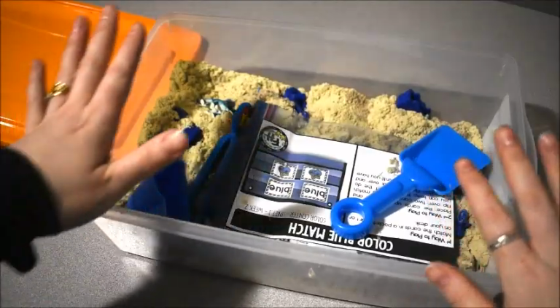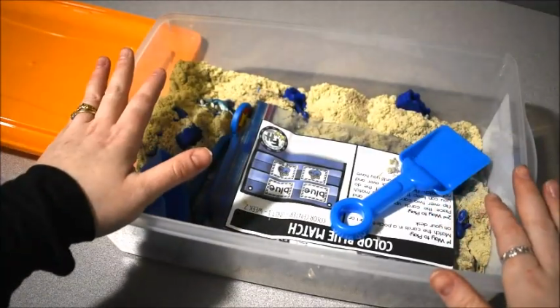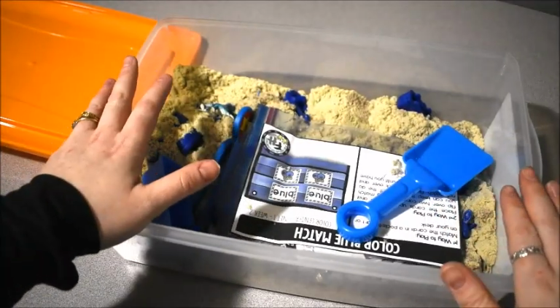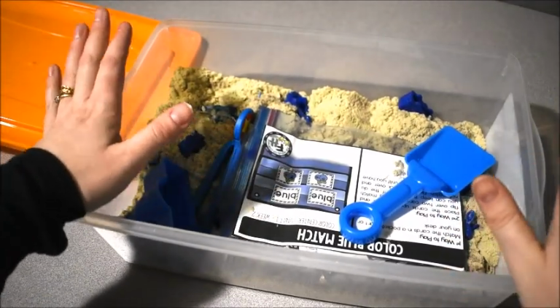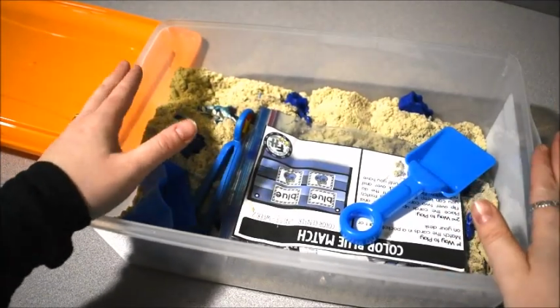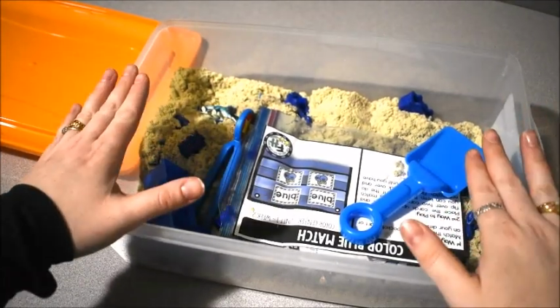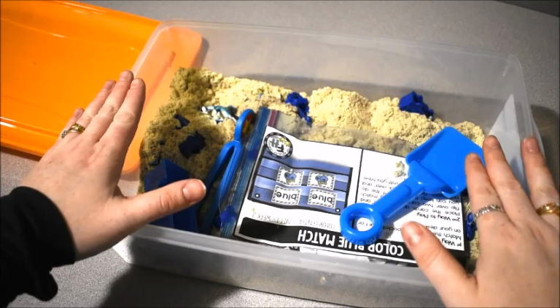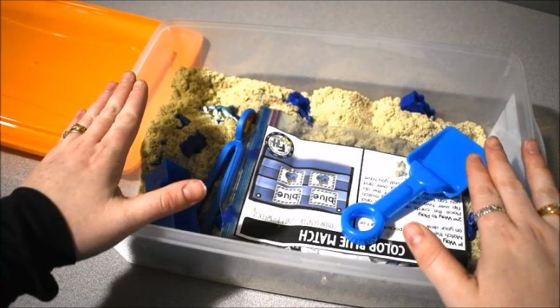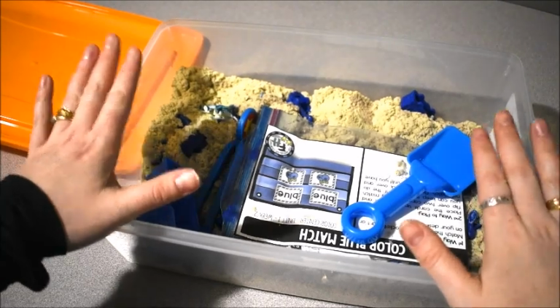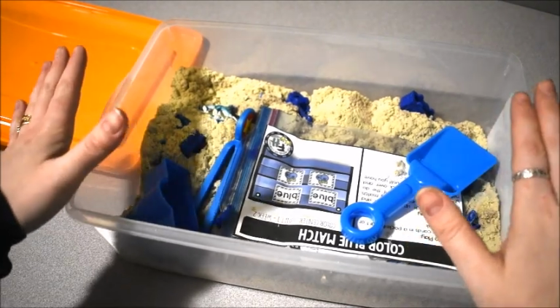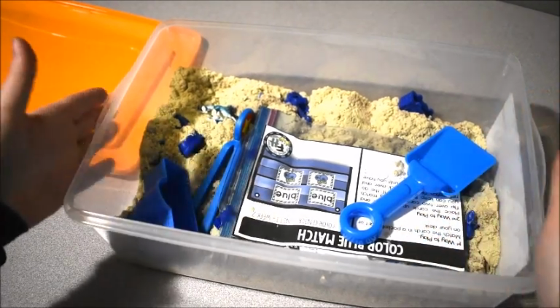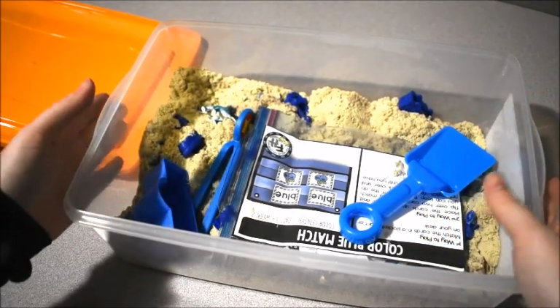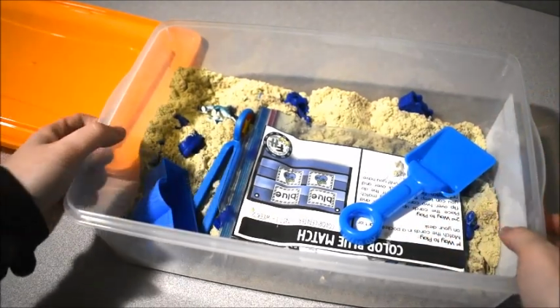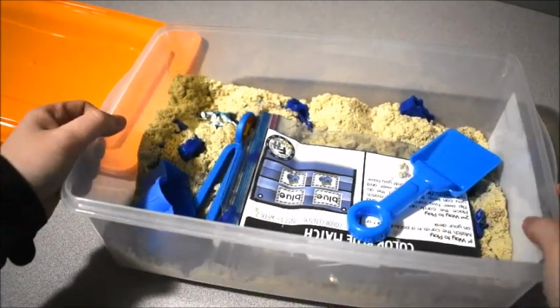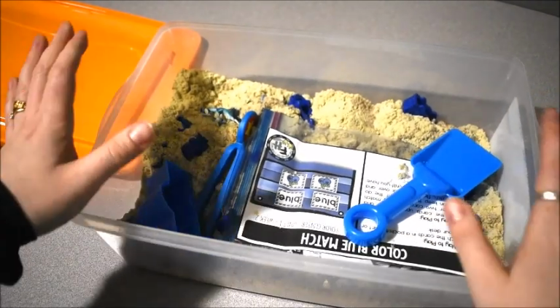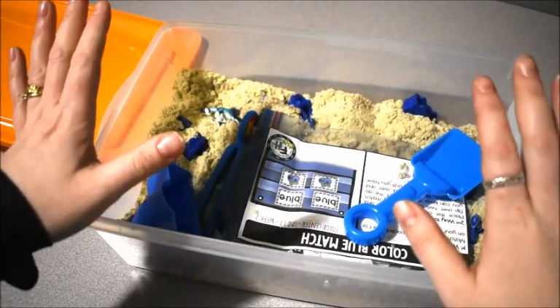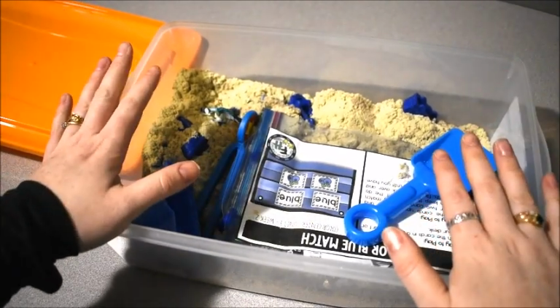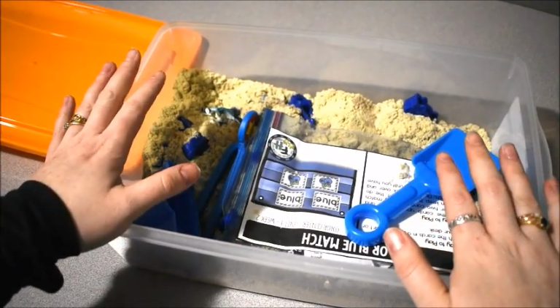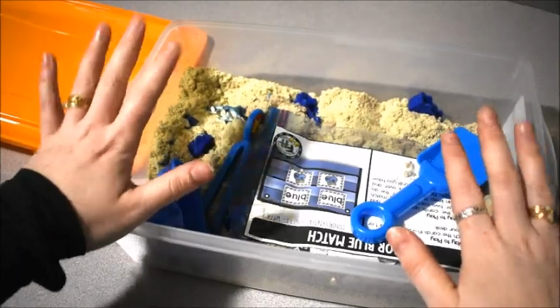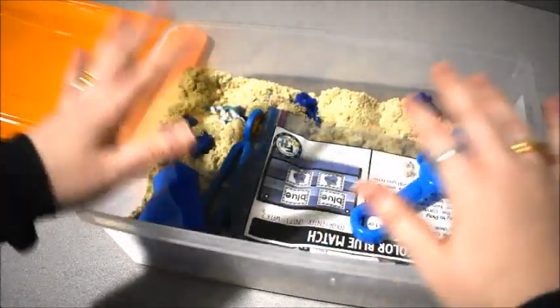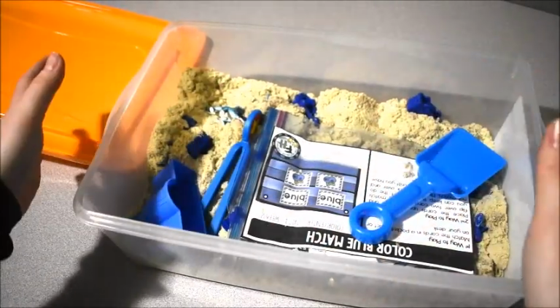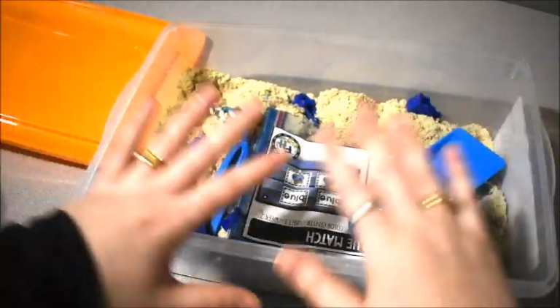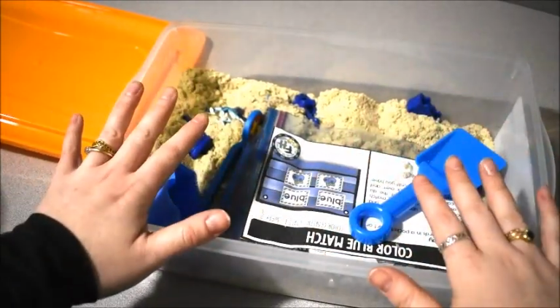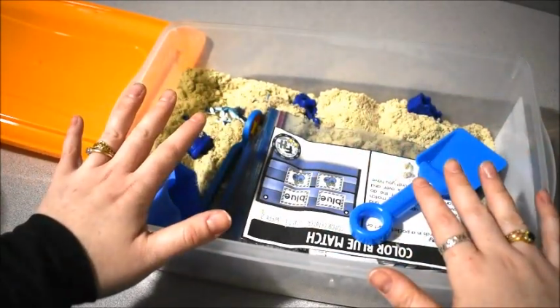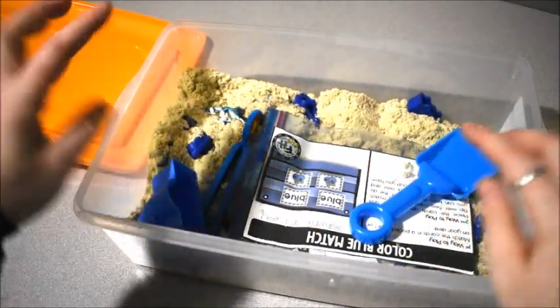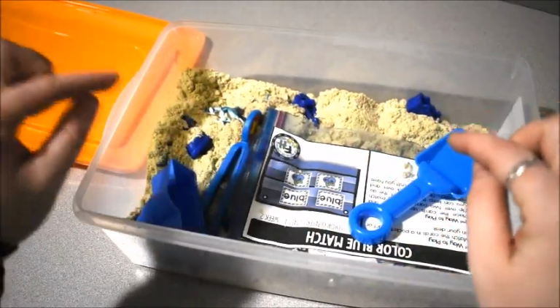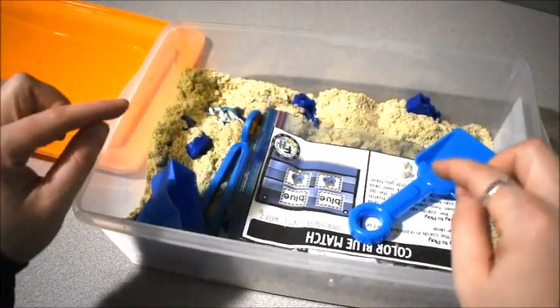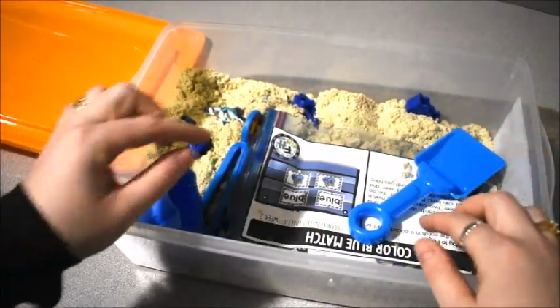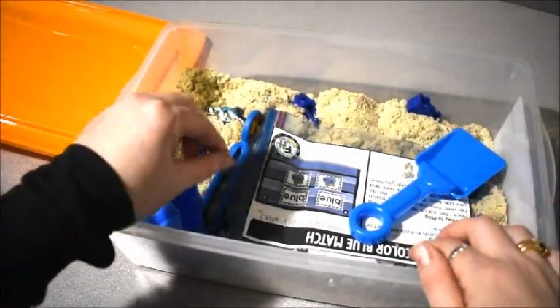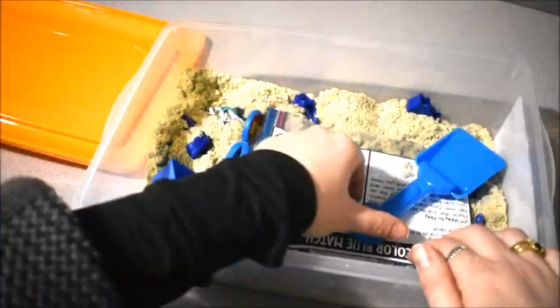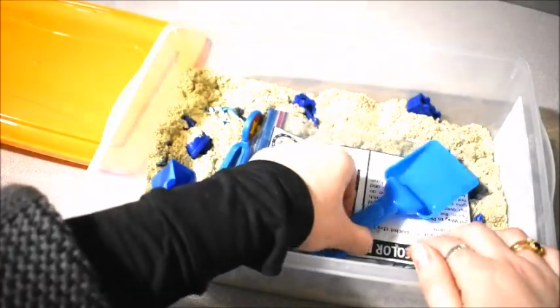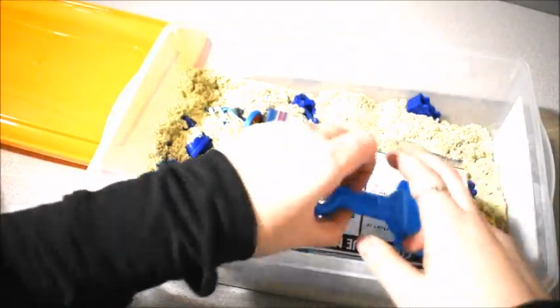Most of you probably know about sensory bins — really all you need is just a little tub, and you can fill it with whatever you want to make a sensory bin. This tub is filled with sand.